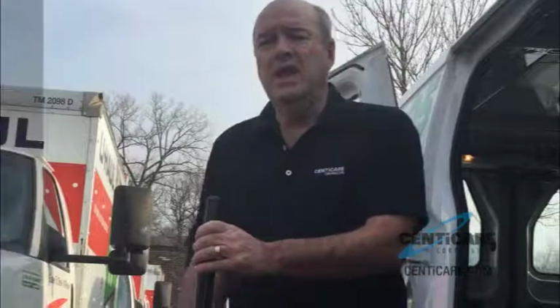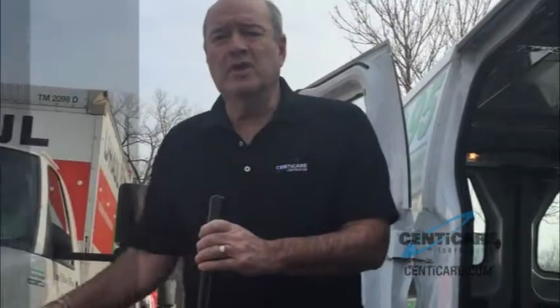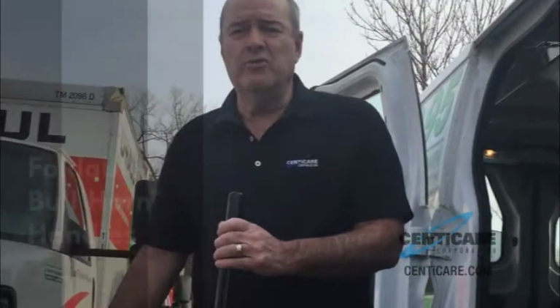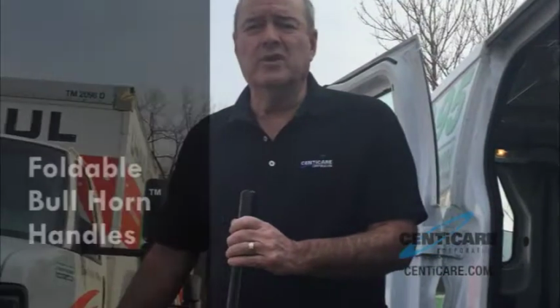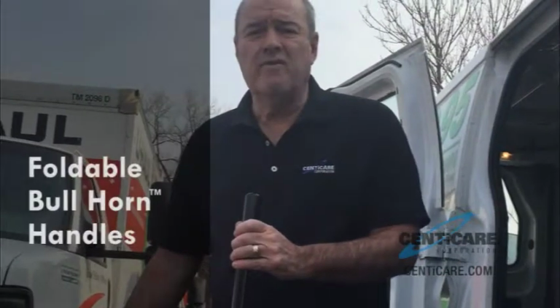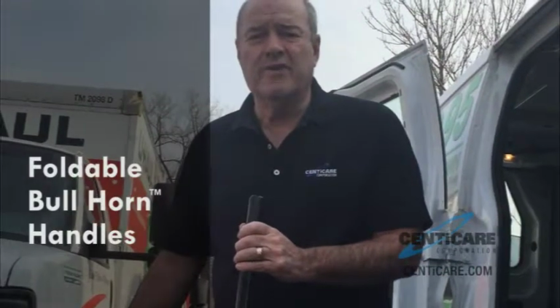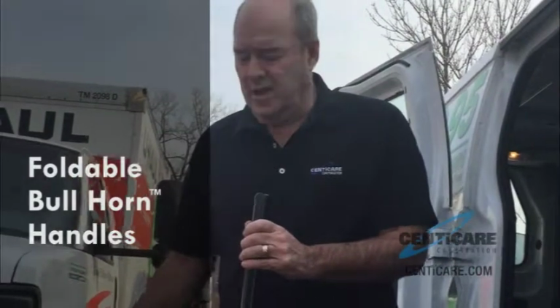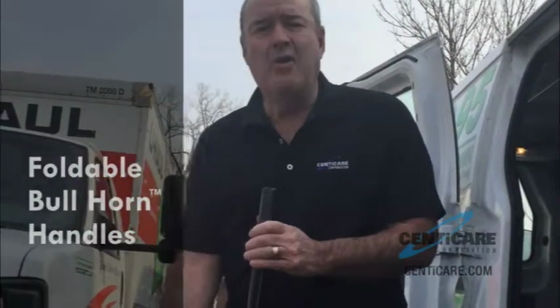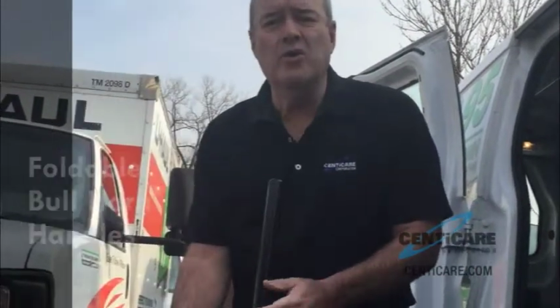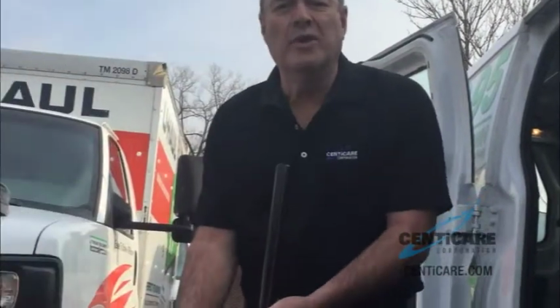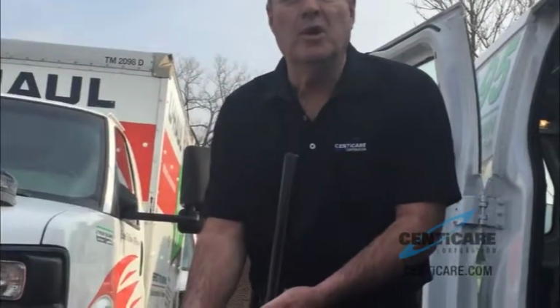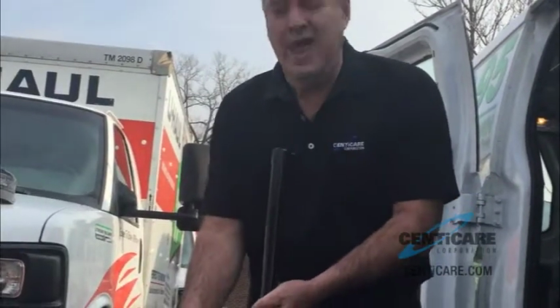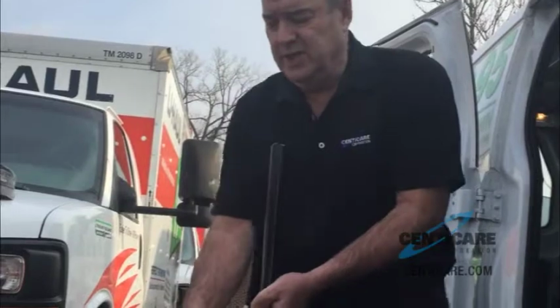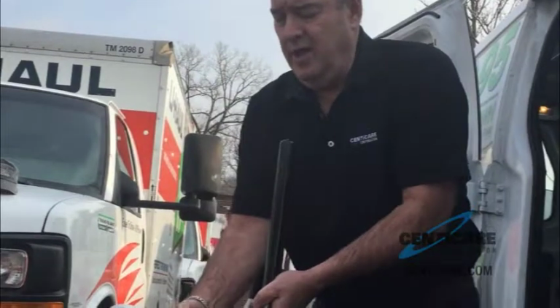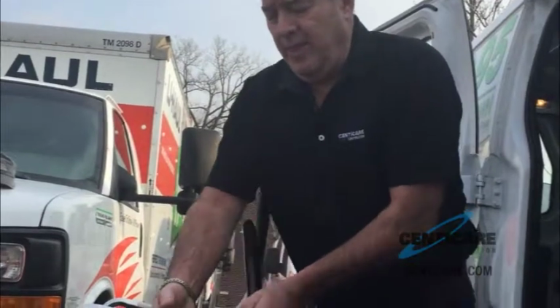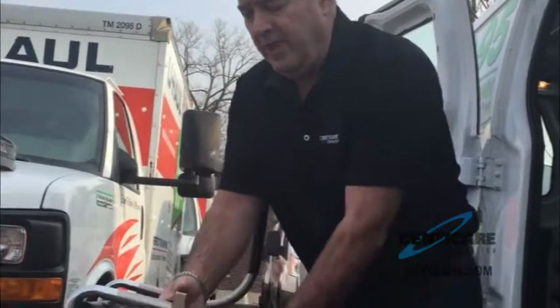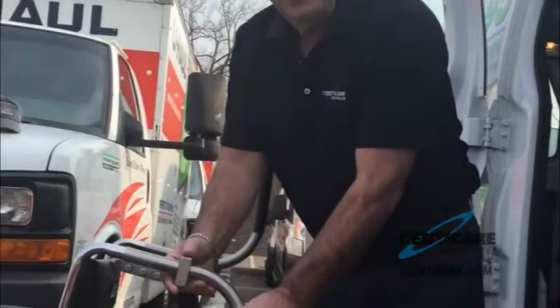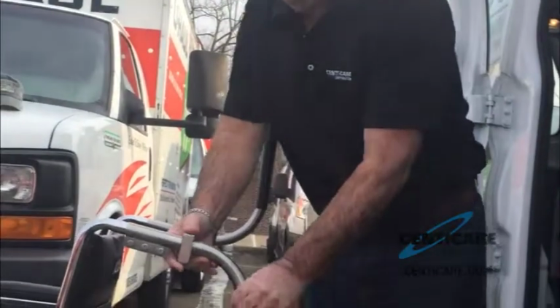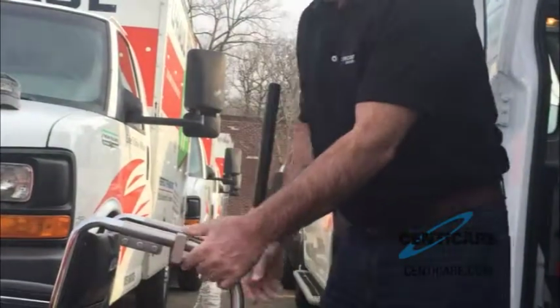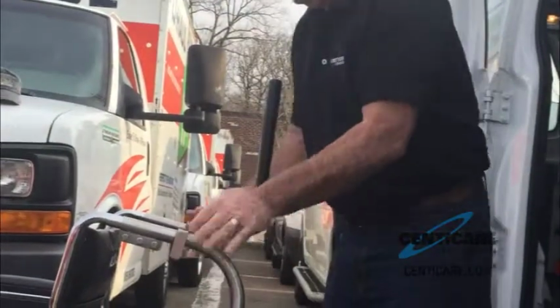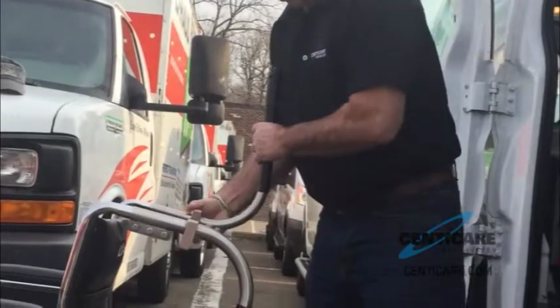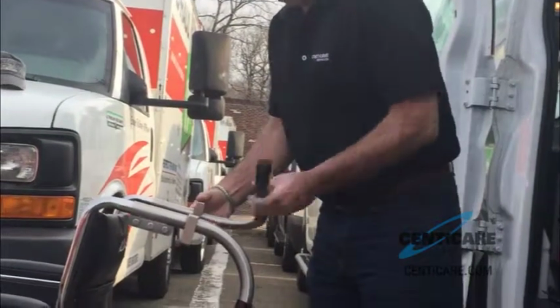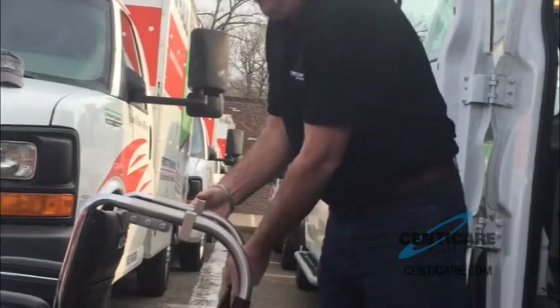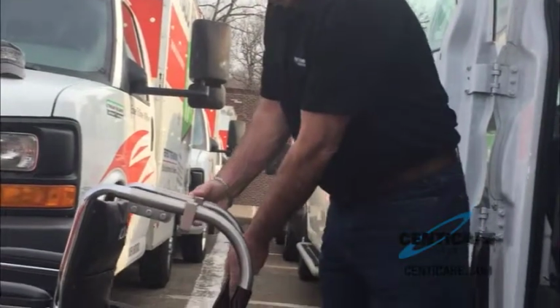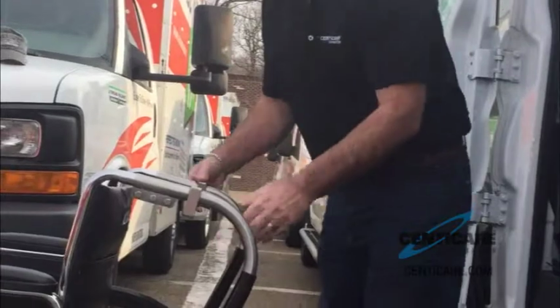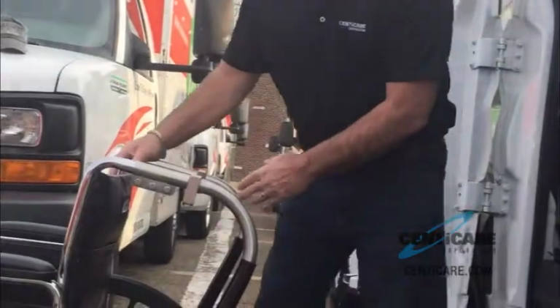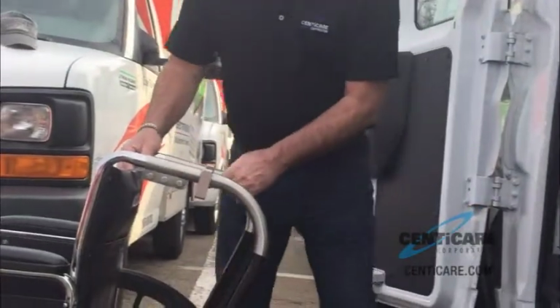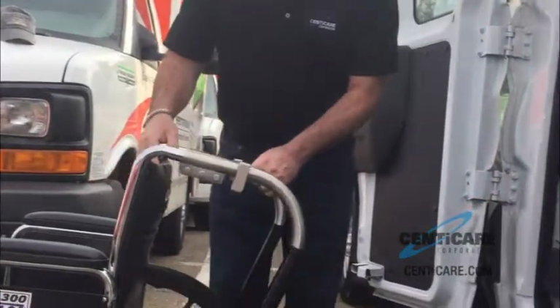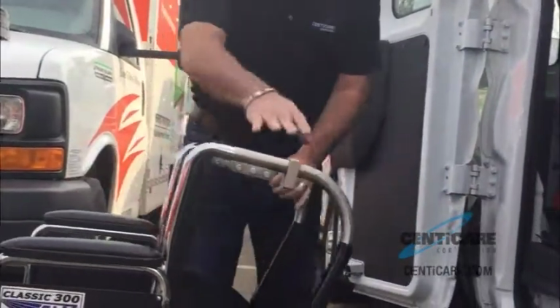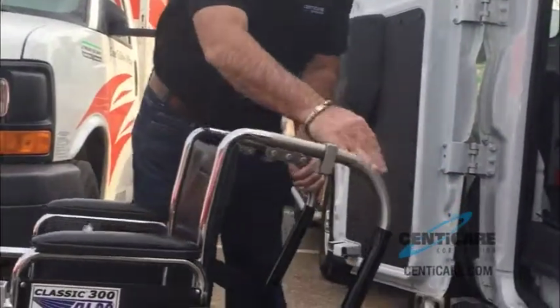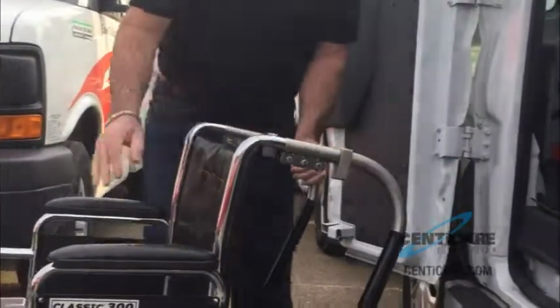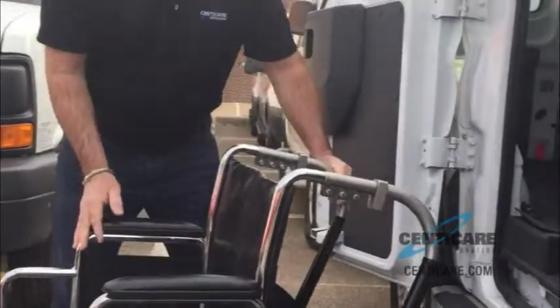Getting a wheelchair into a vehicle is very very difficult. Now with our new folding bullhorn handles, they fold down, then the chair is basically — these become runners now.